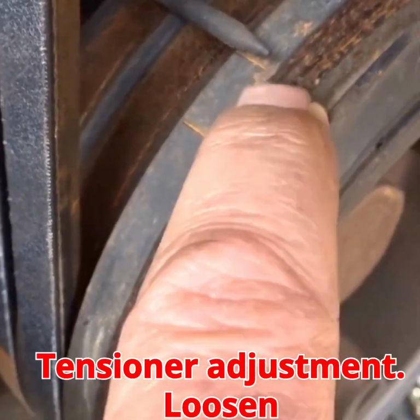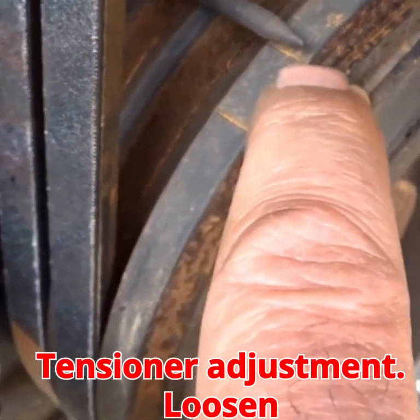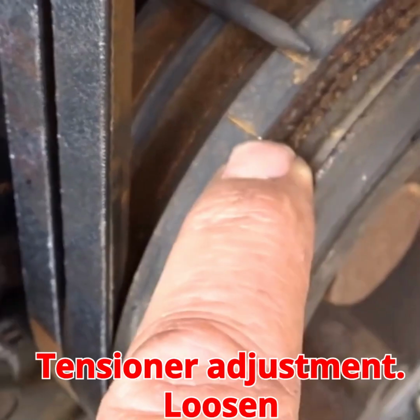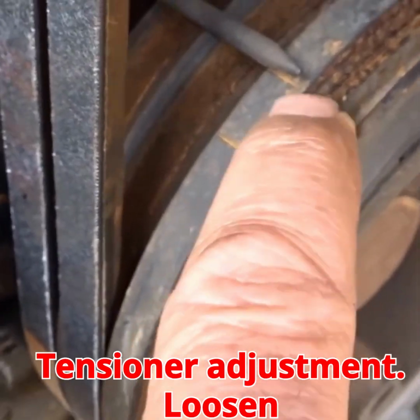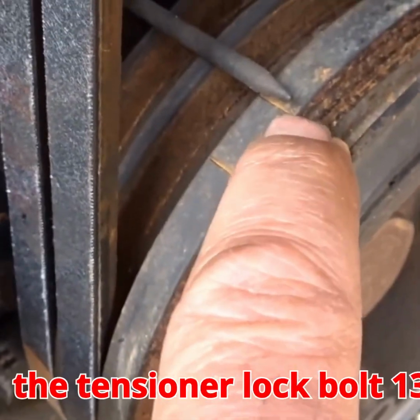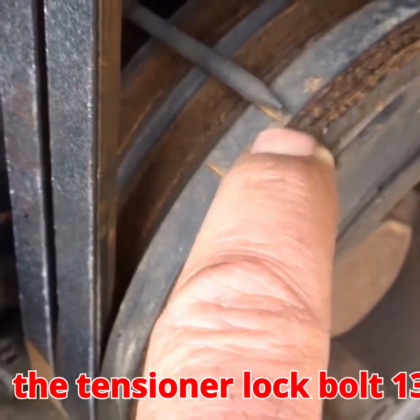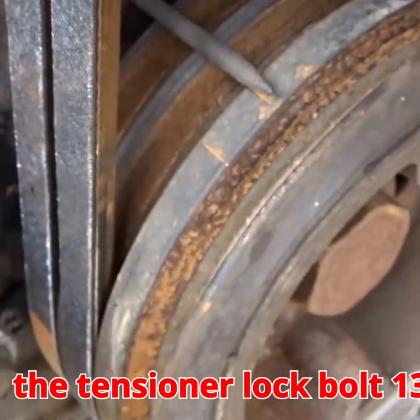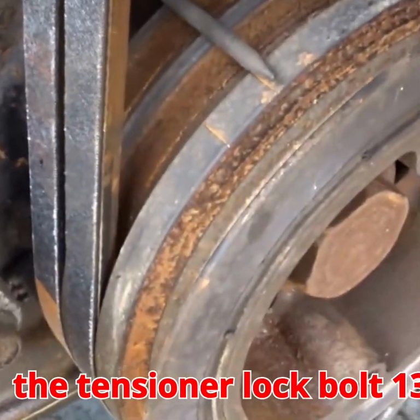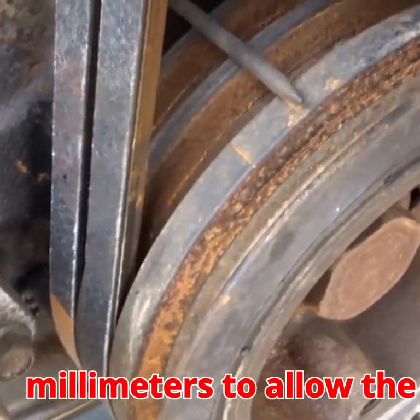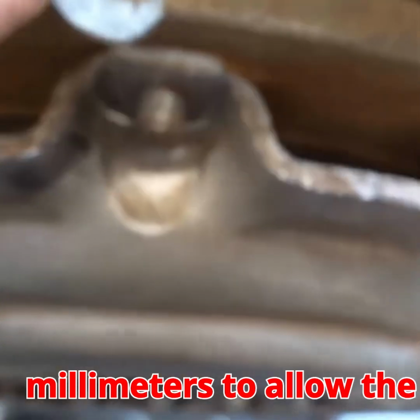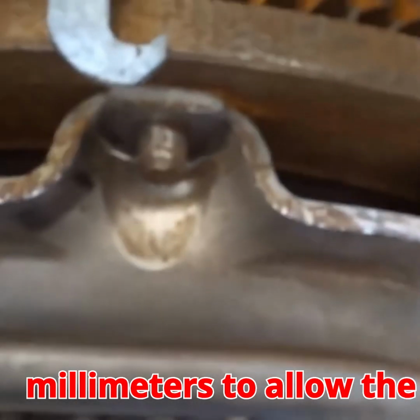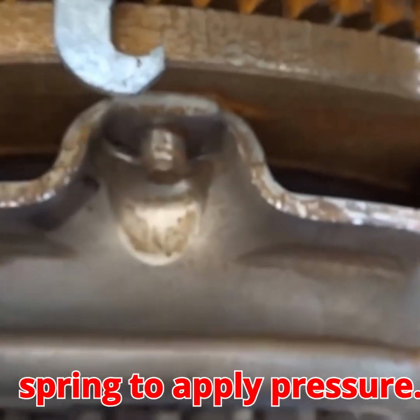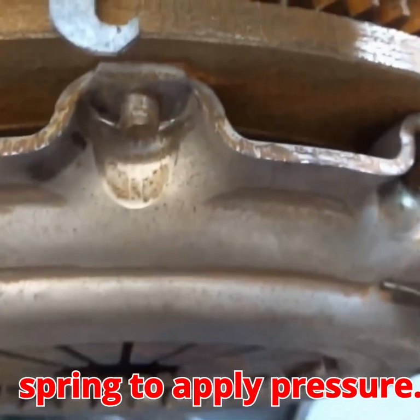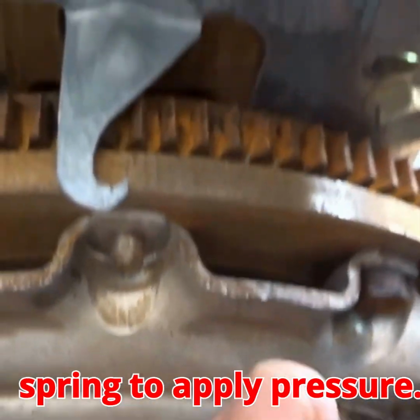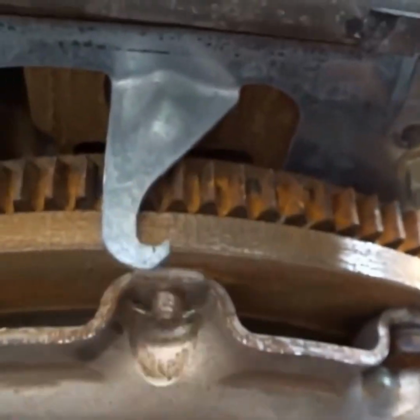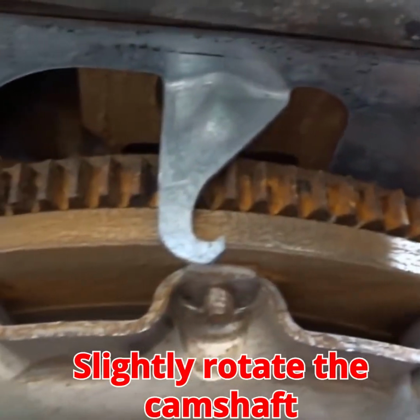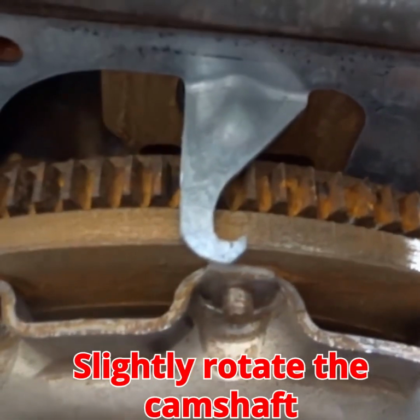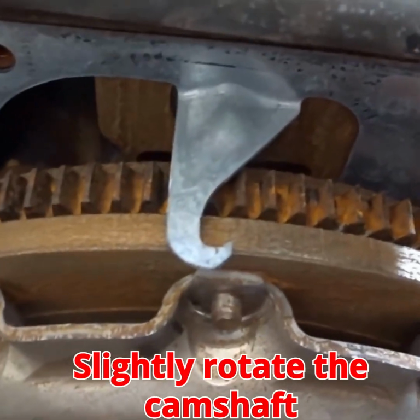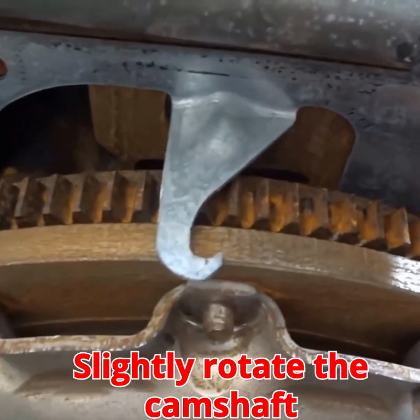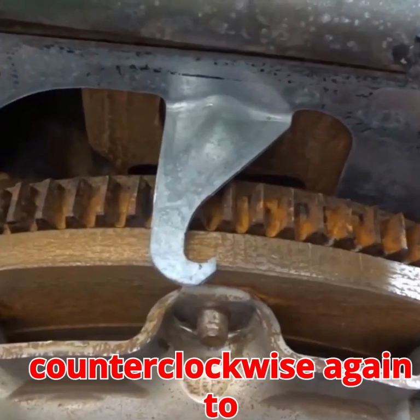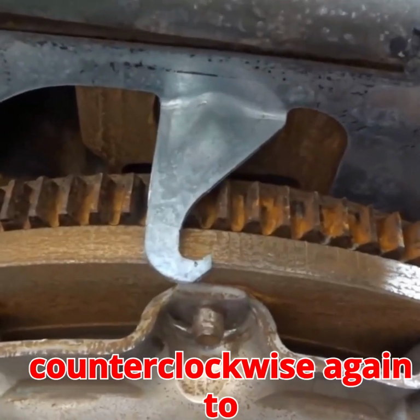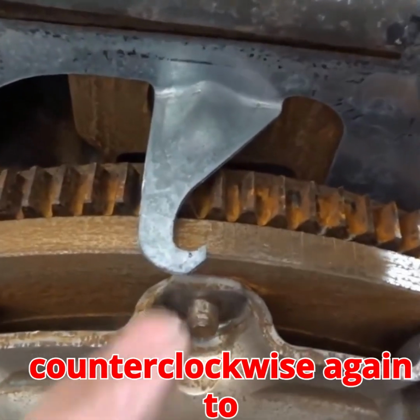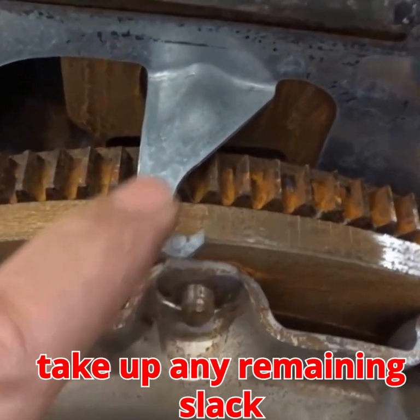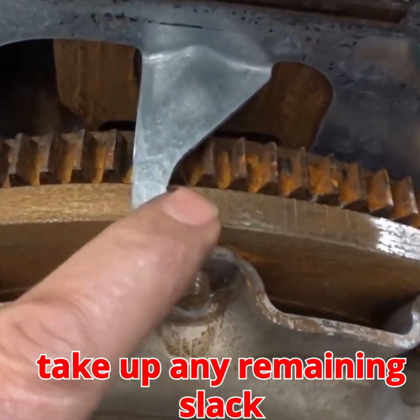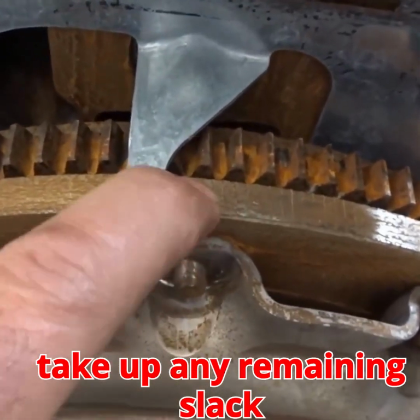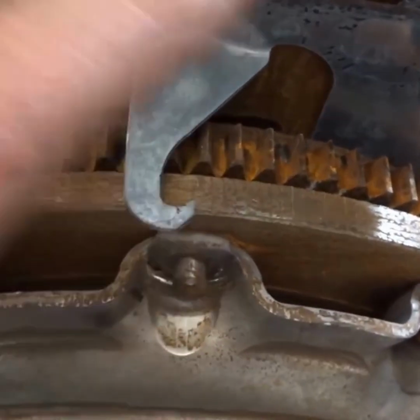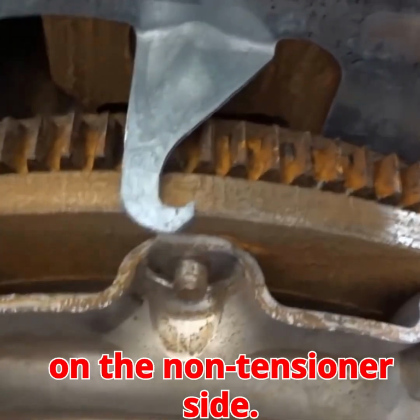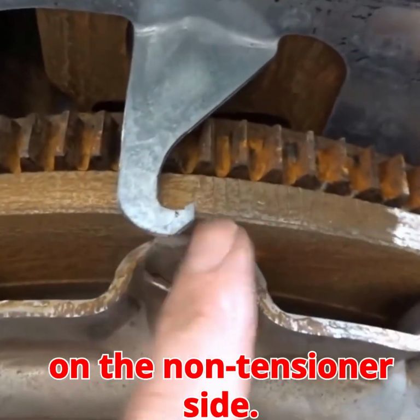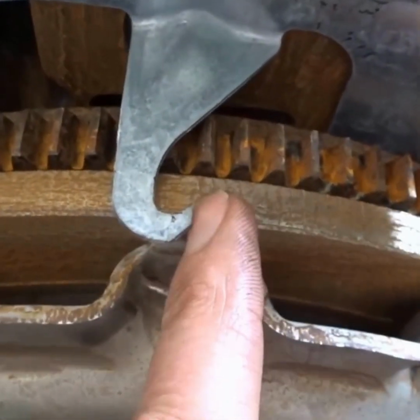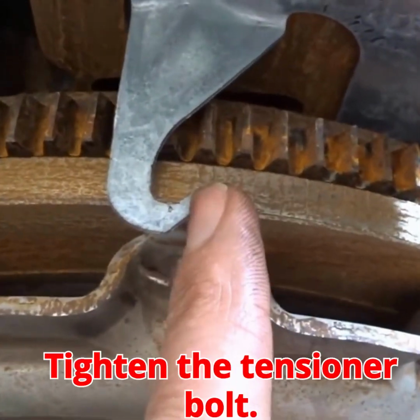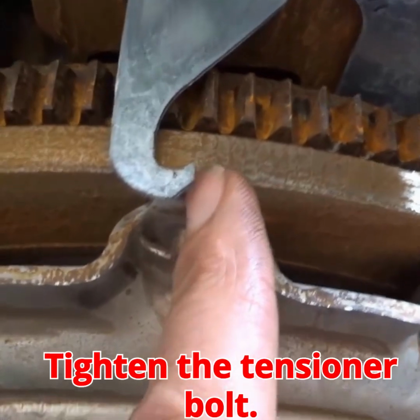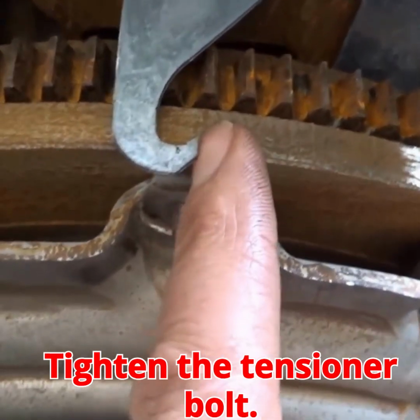Tensioner adjustment: loosen the tensioner lock bolt (13mm) to allow the spring to apply pressure. Slightly rotate the camshaft counterclockwise again to take up any remaining slack on the non-tensioner side, then tighten the tensioner bolt.